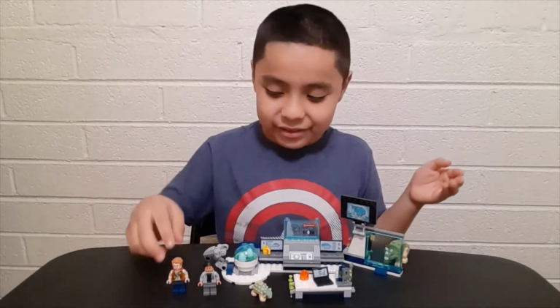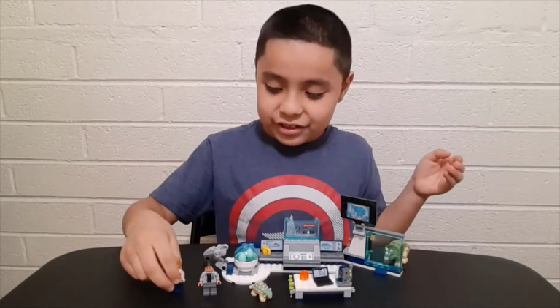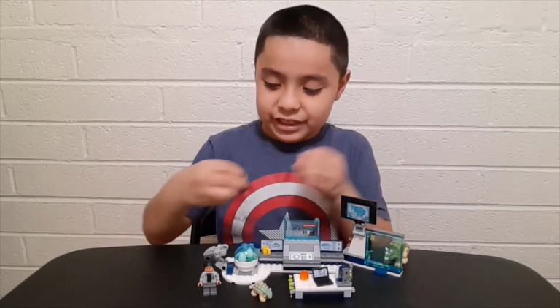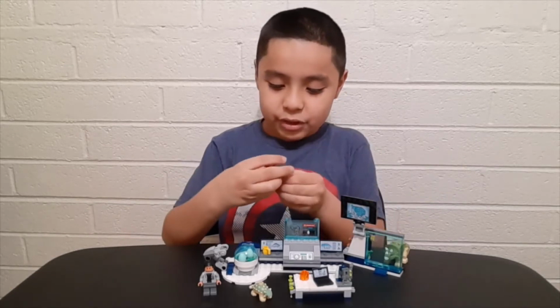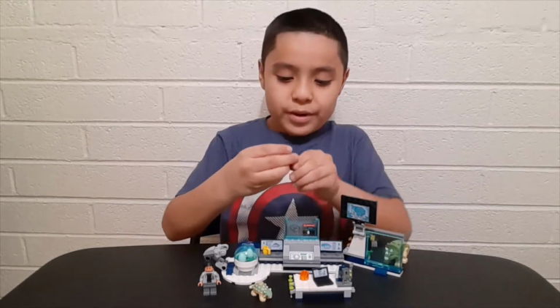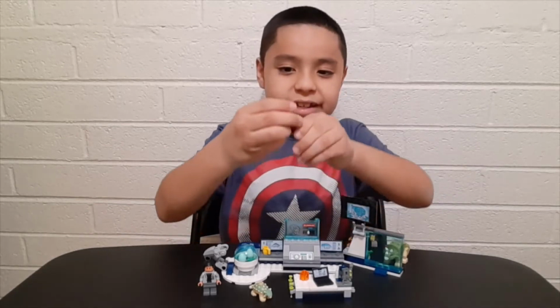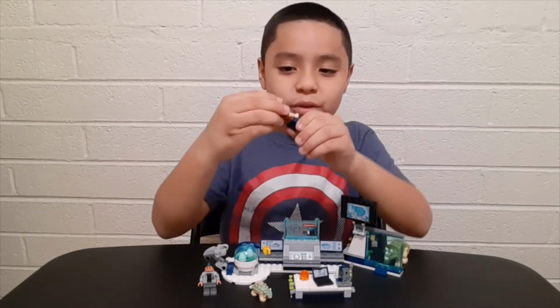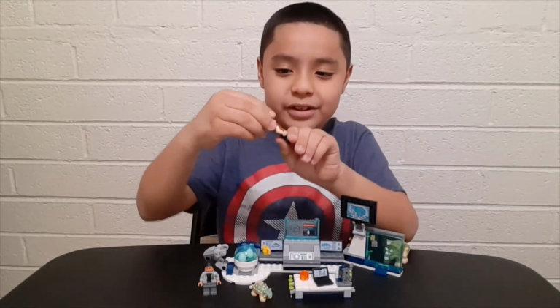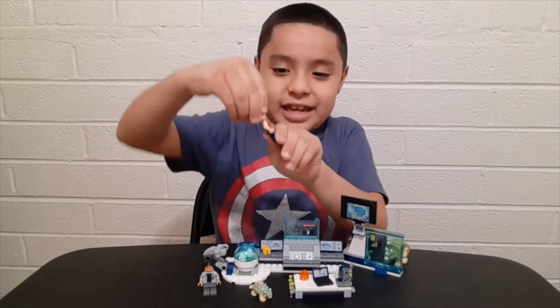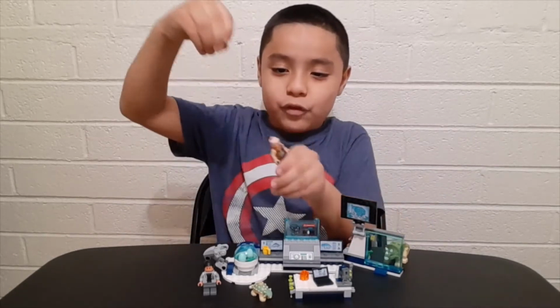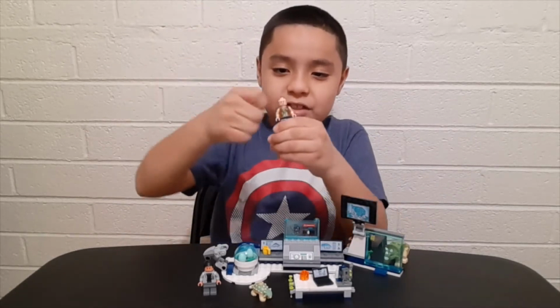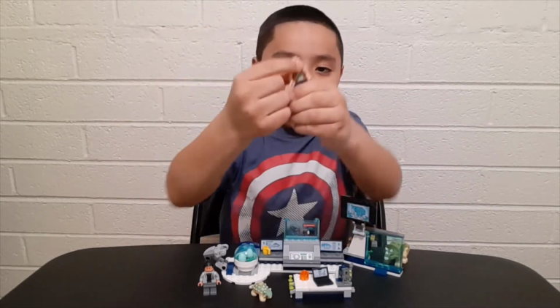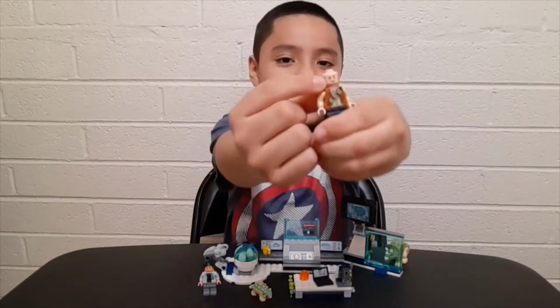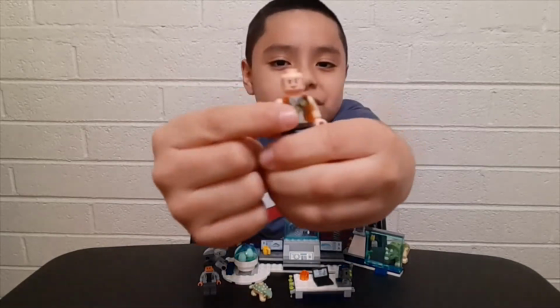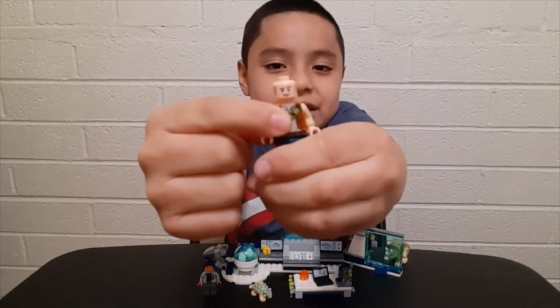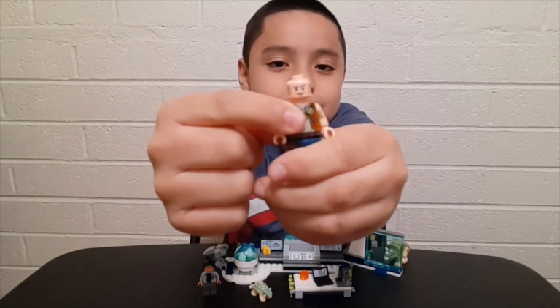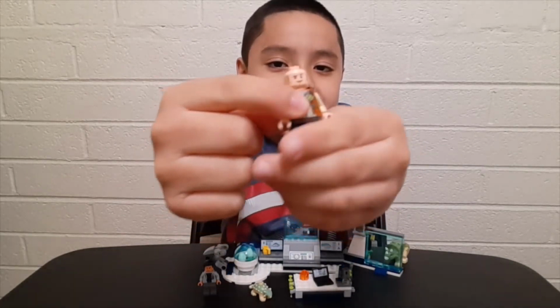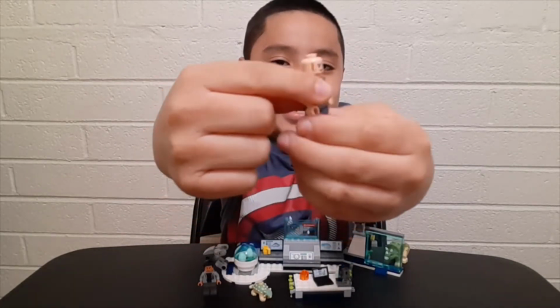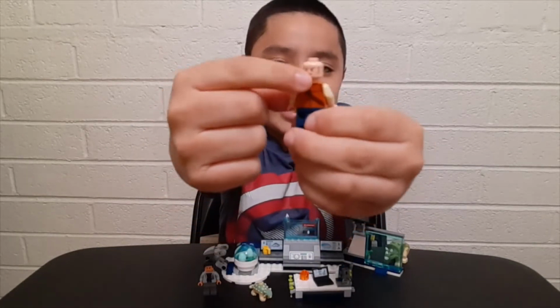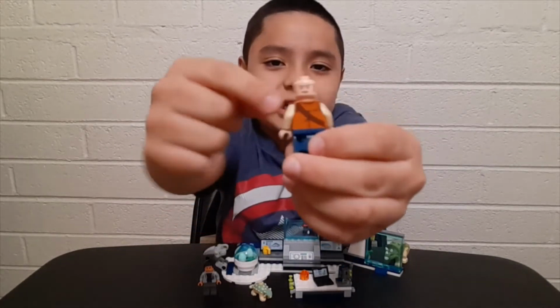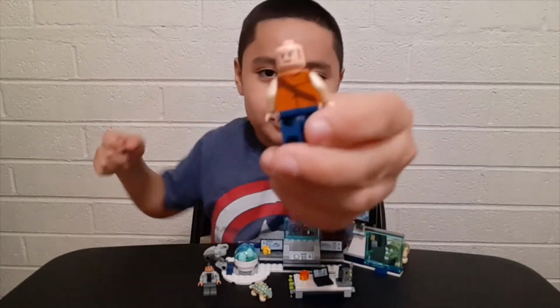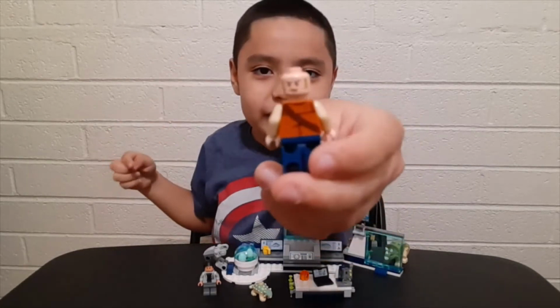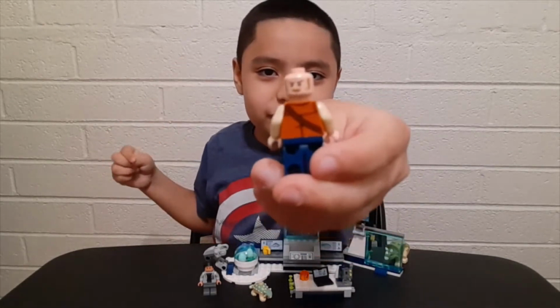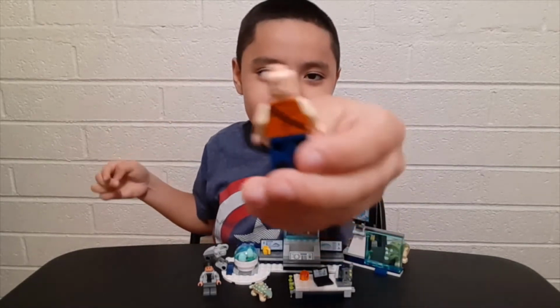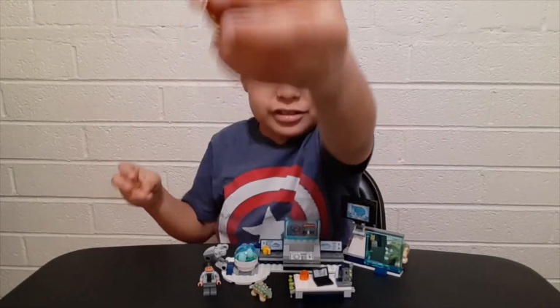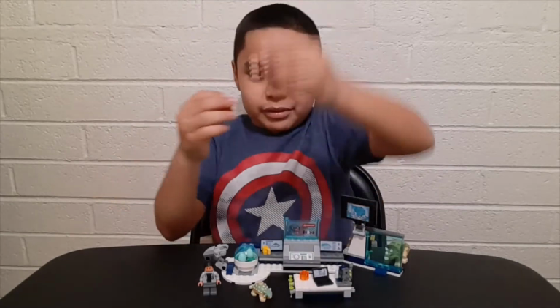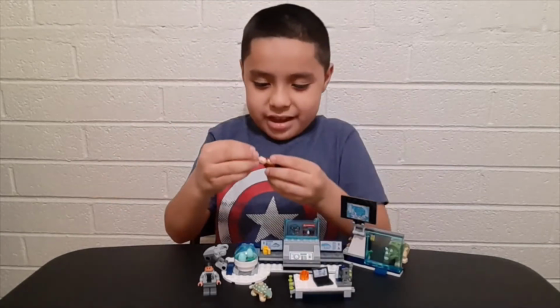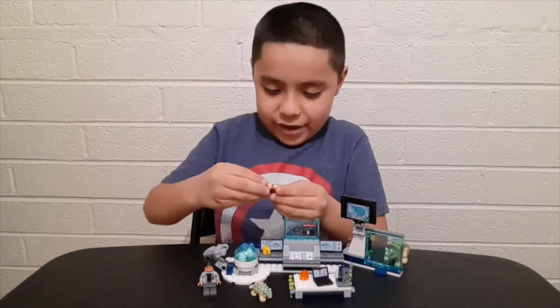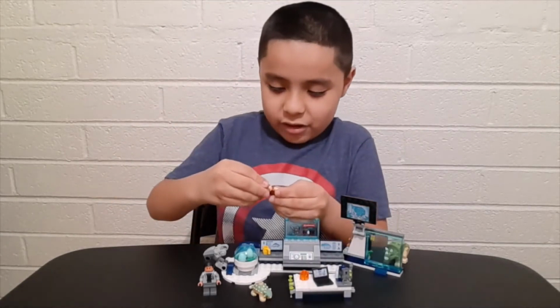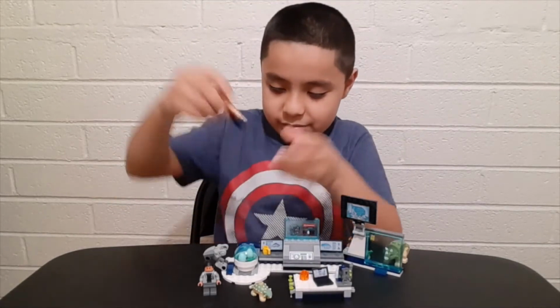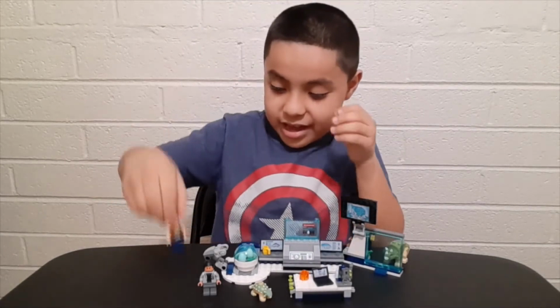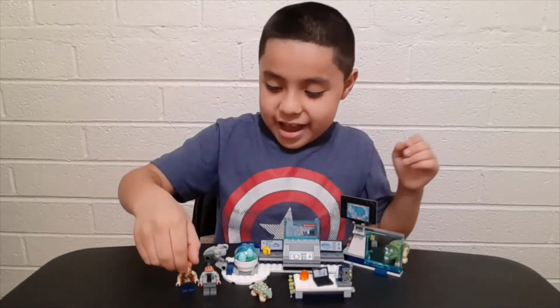First it comes with Owen. The cool thing about him is that he has two faces — one face where he's happy, and another where he's kind of mad. I'll put the hair back on him and move on.